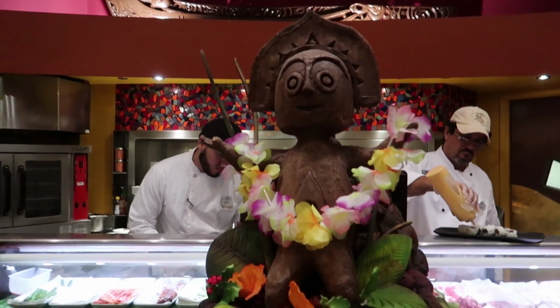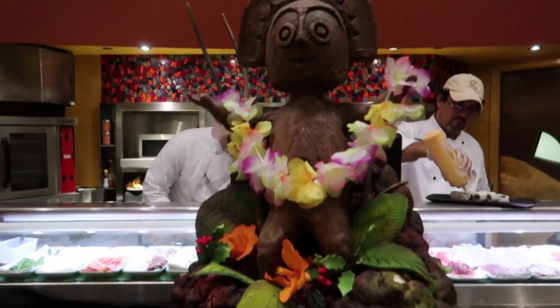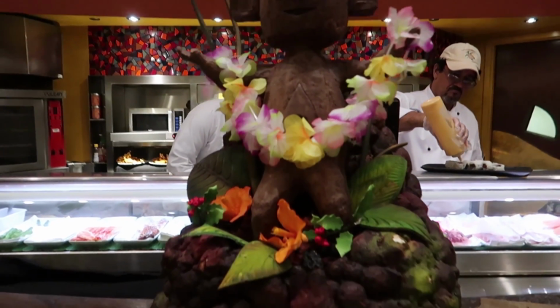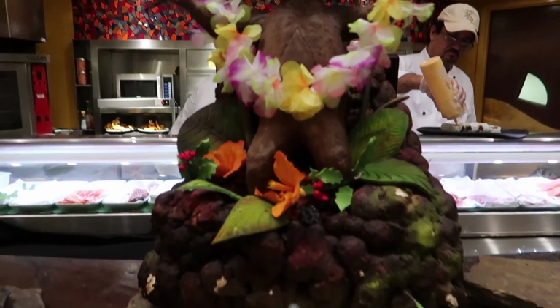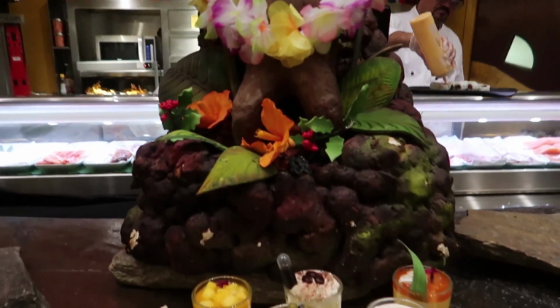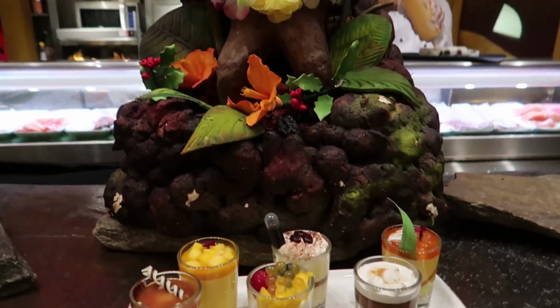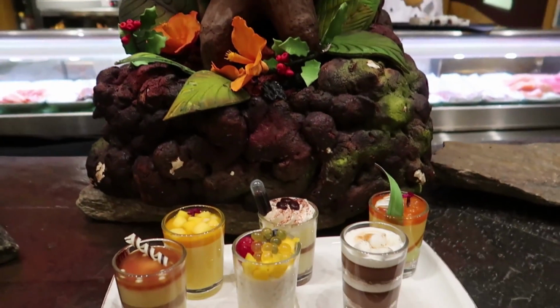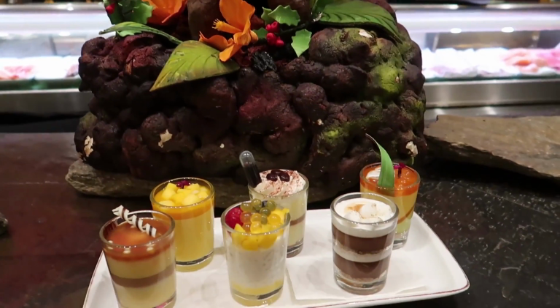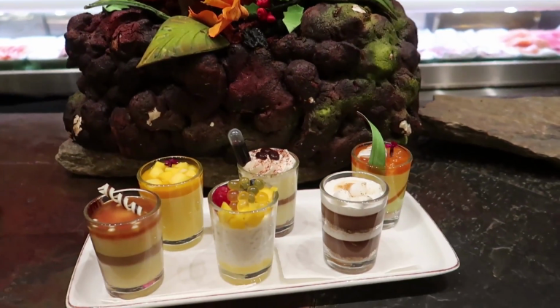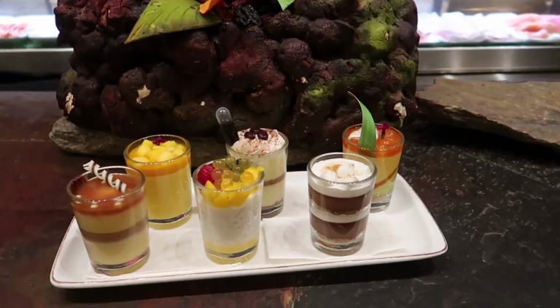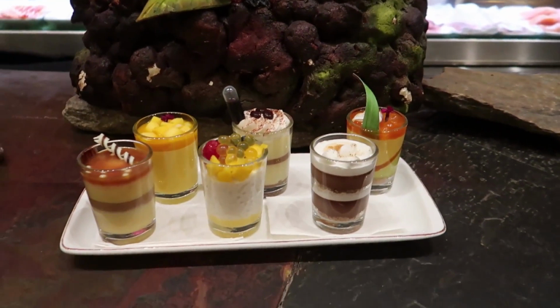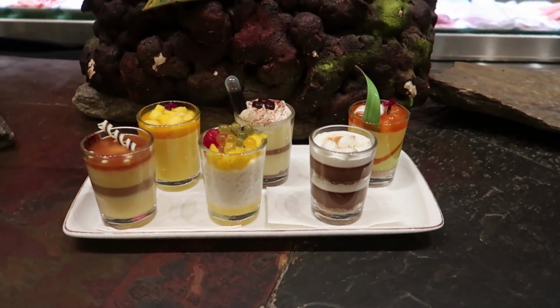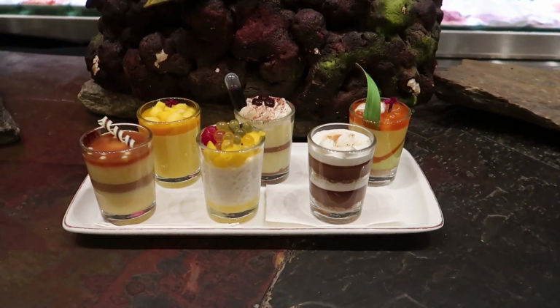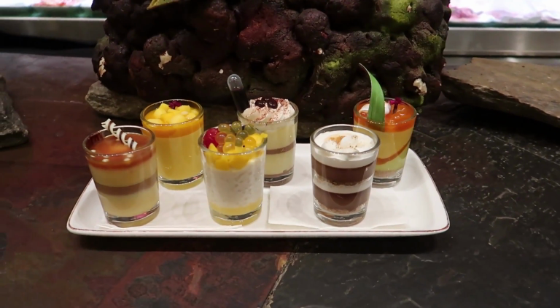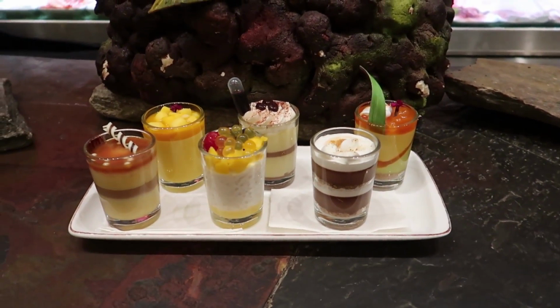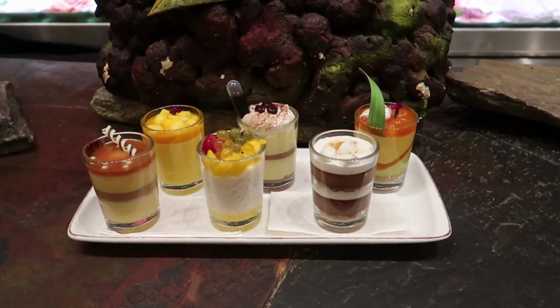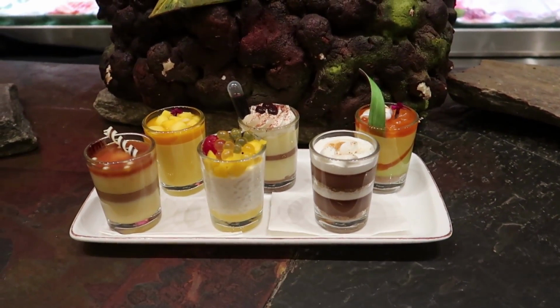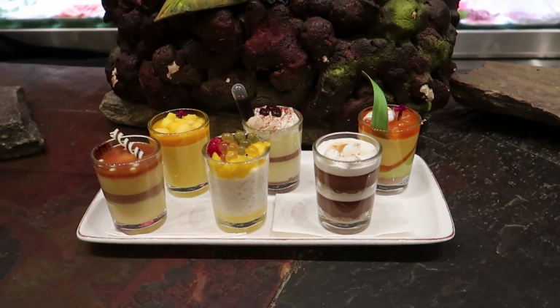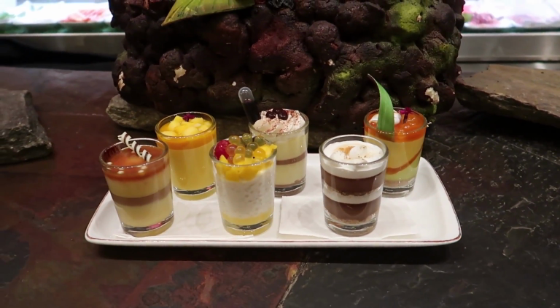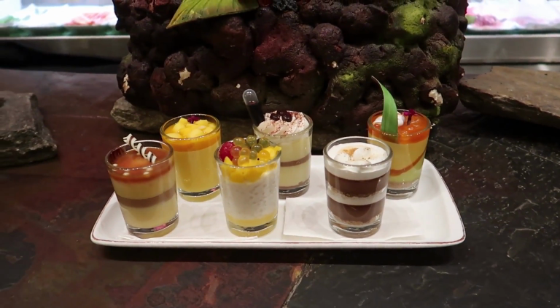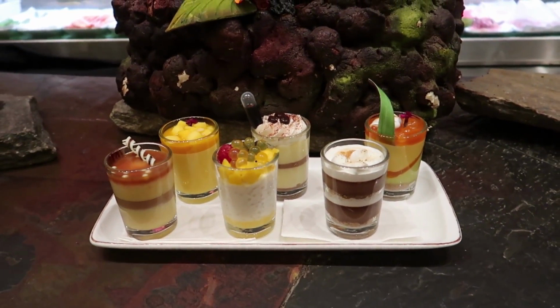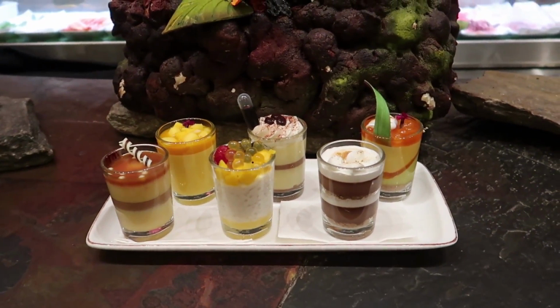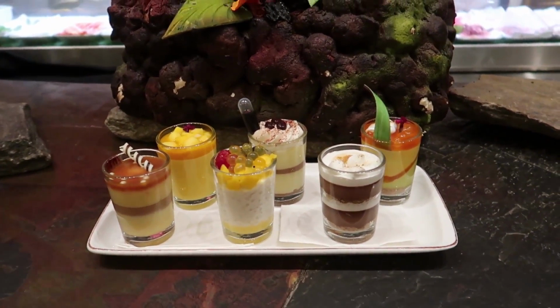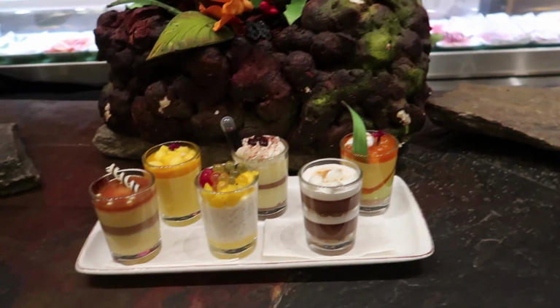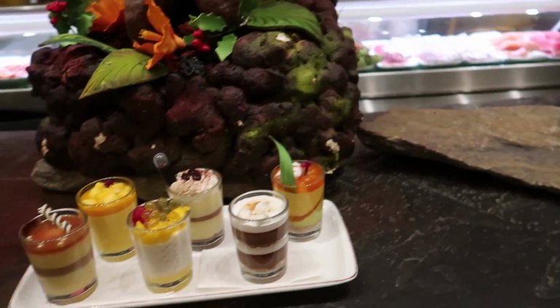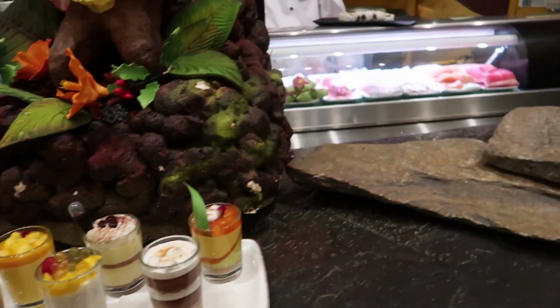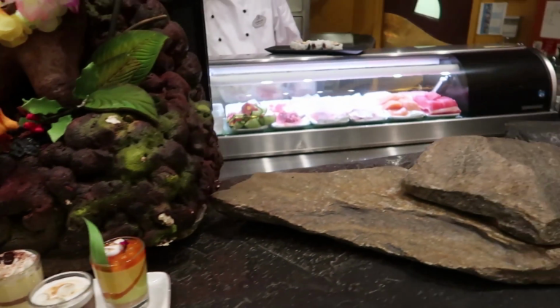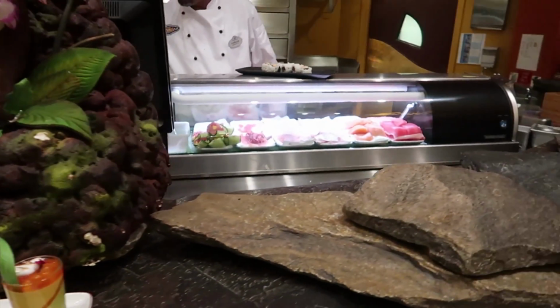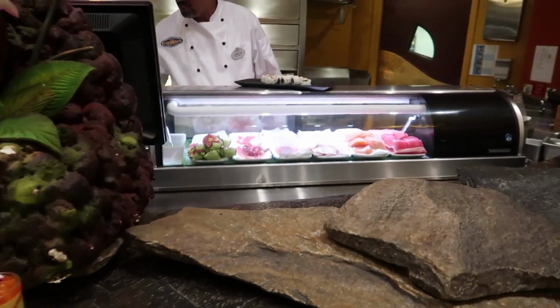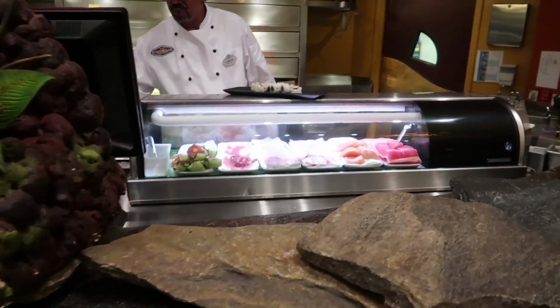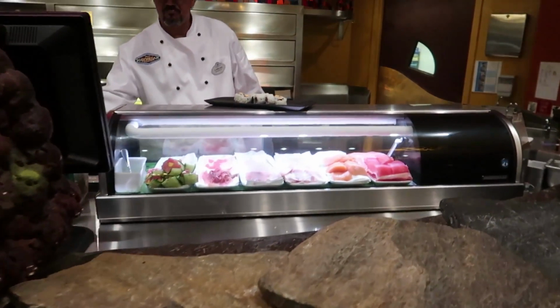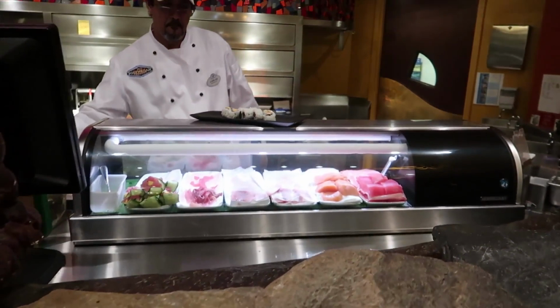And here's some desserts - oh, those look good! Looks like they're making sushi right here.